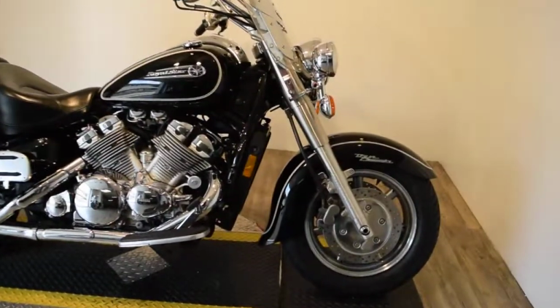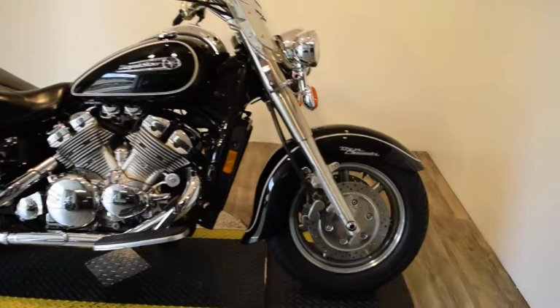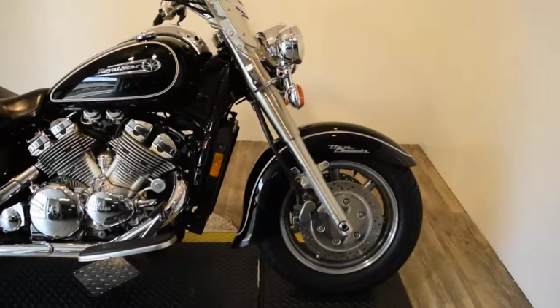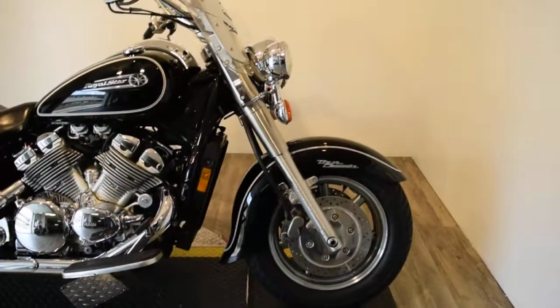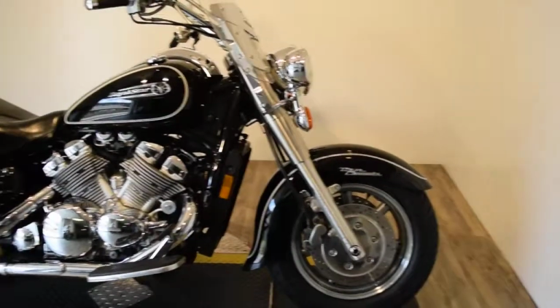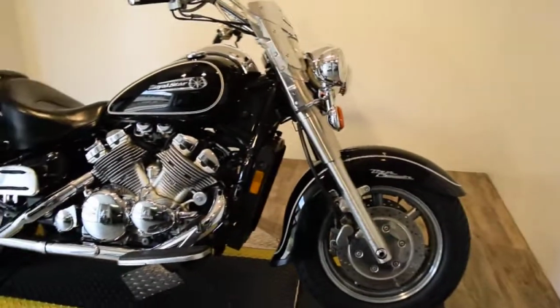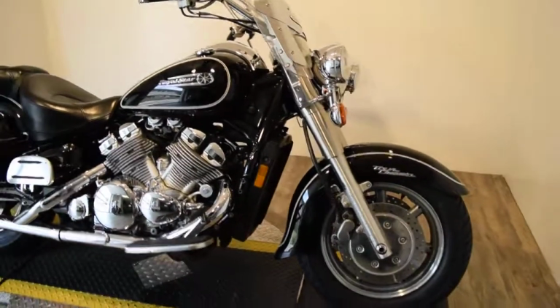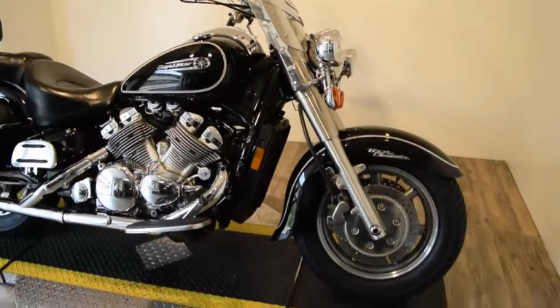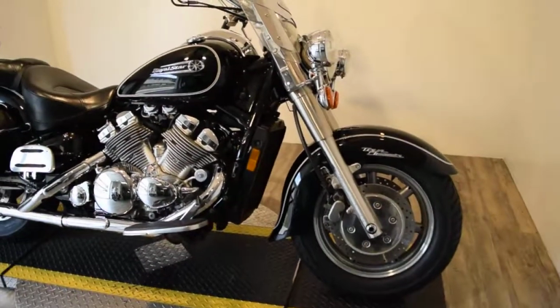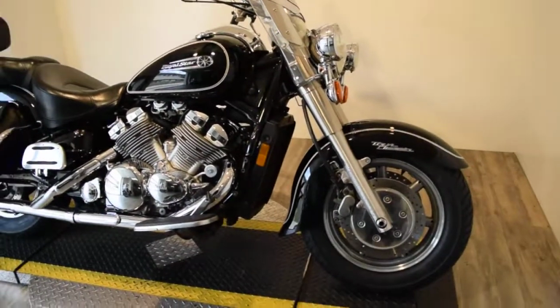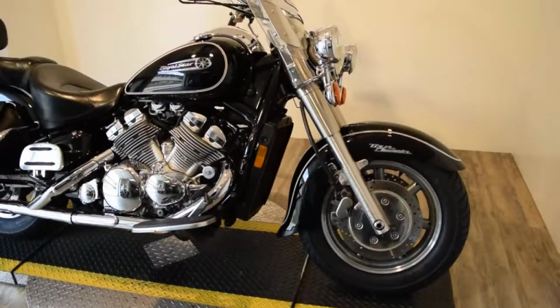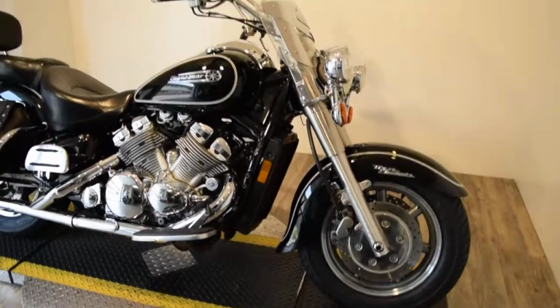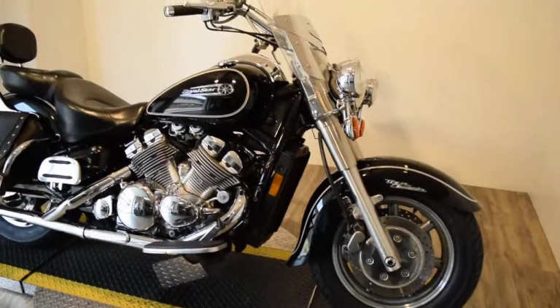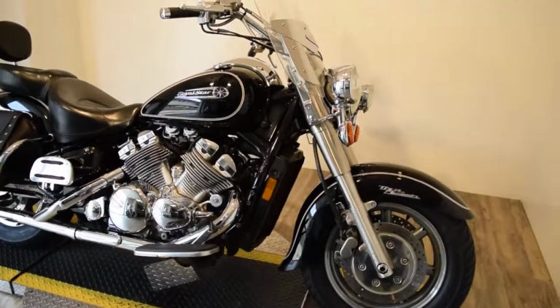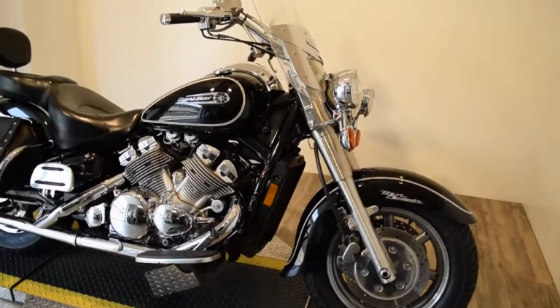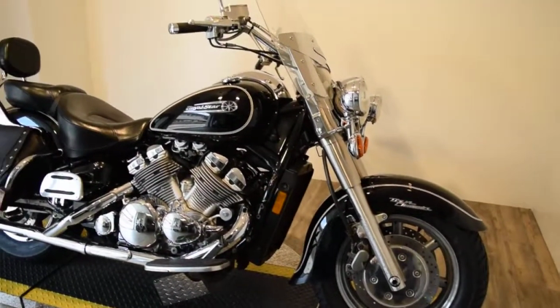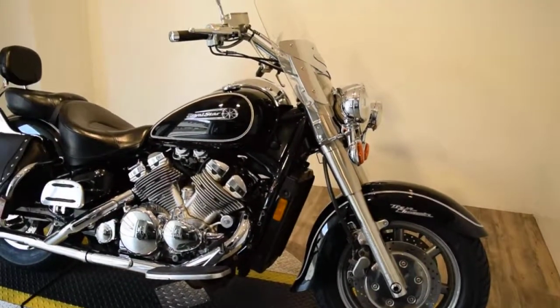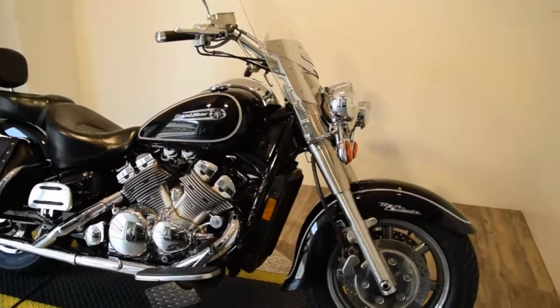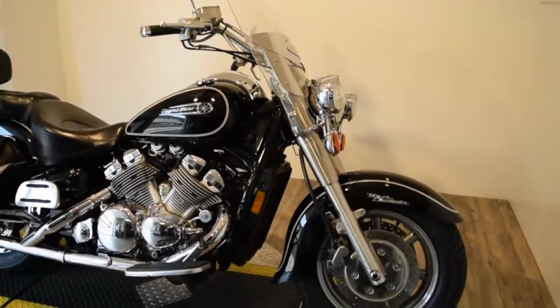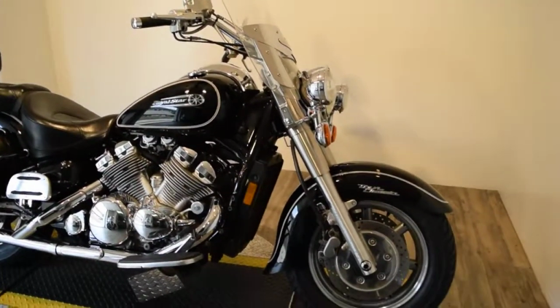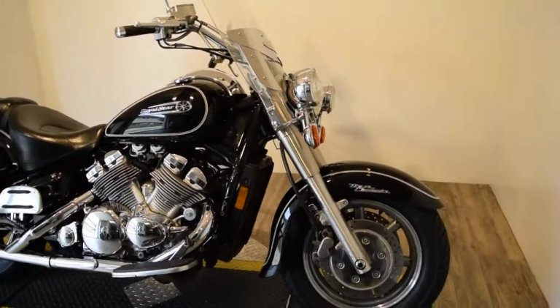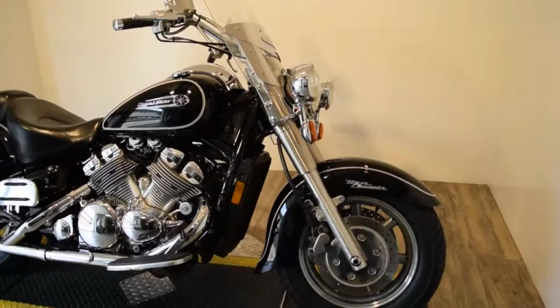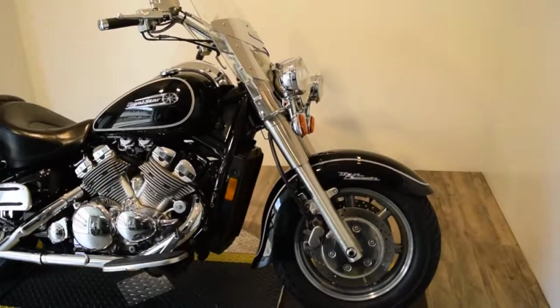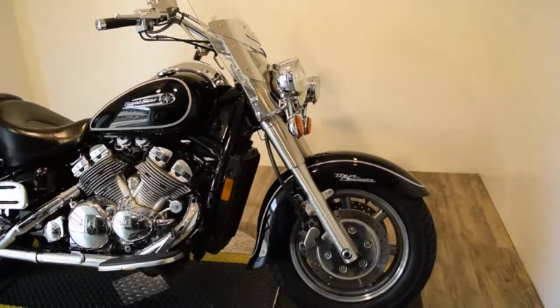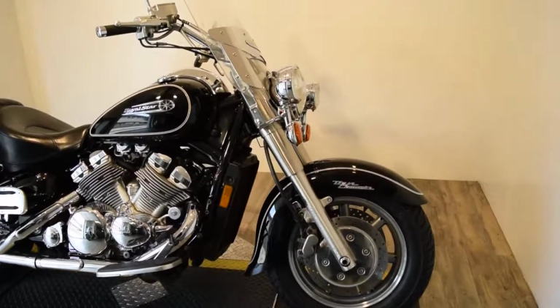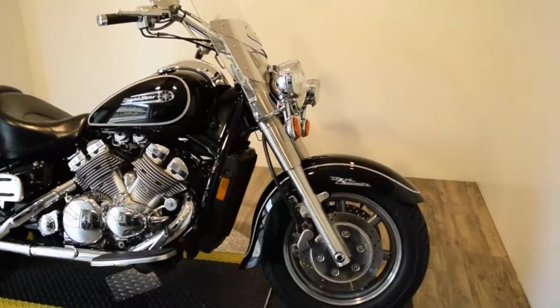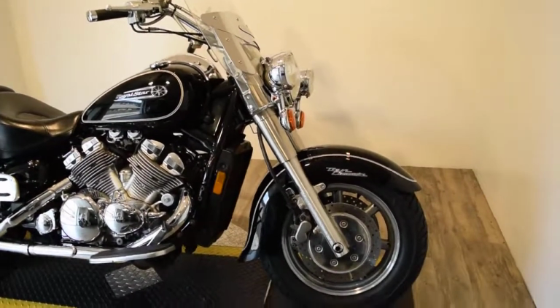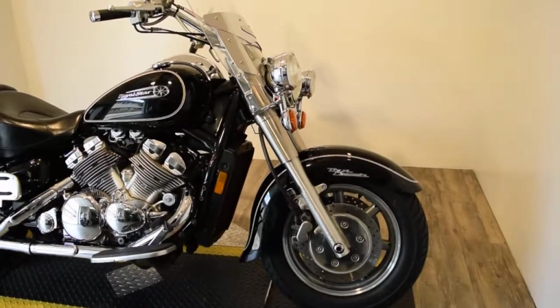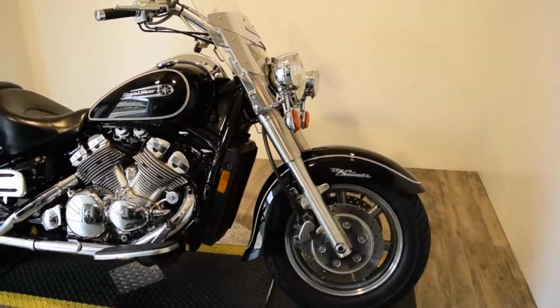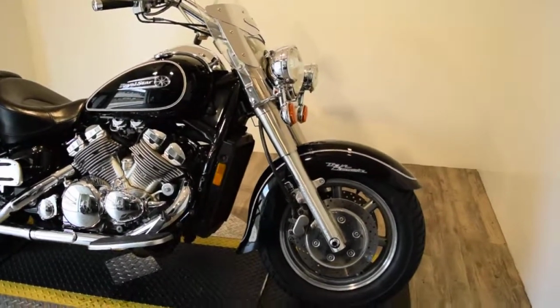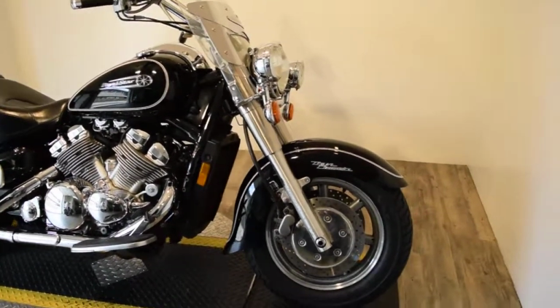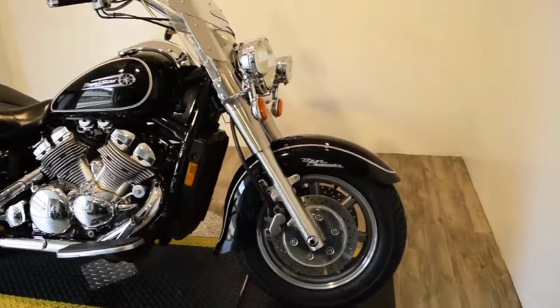It's got brand new tires on it — two of them. This bike has been serviced and safety inspected and is ready for the road. You can see 25 more pictures of this bike,